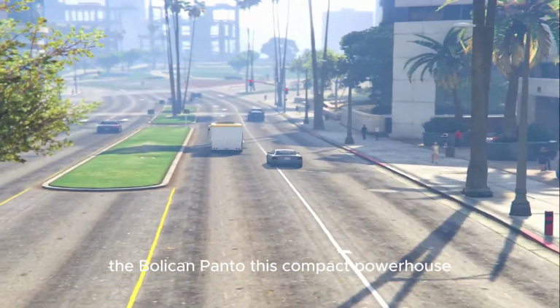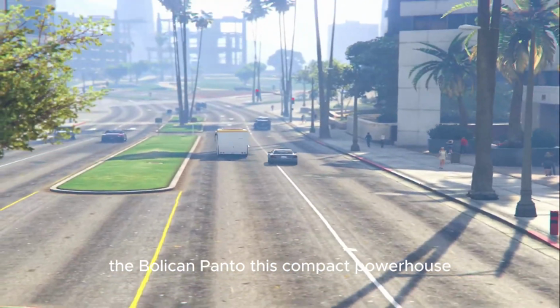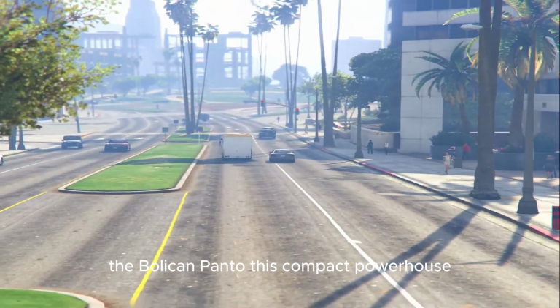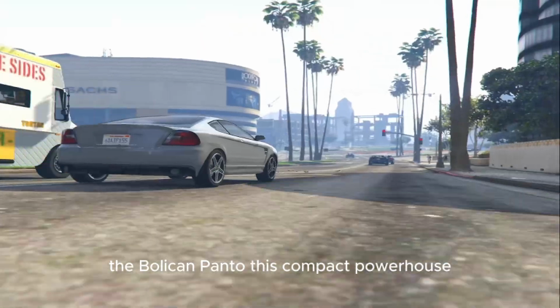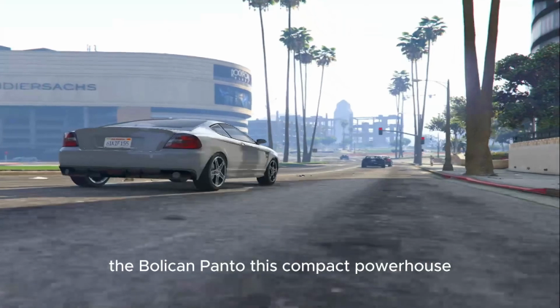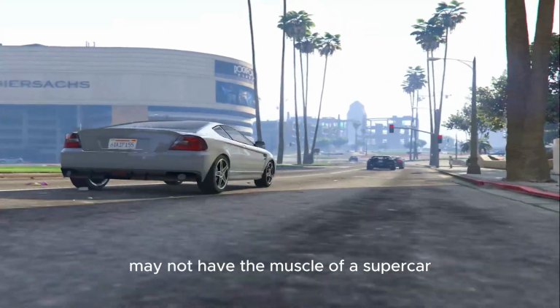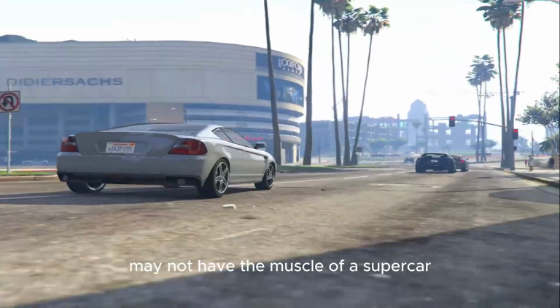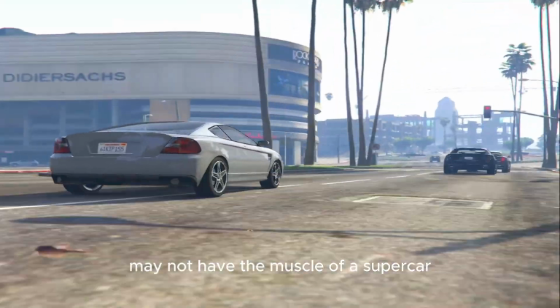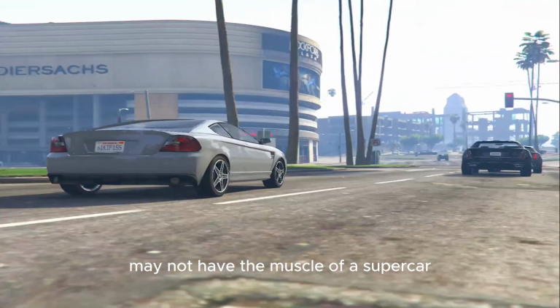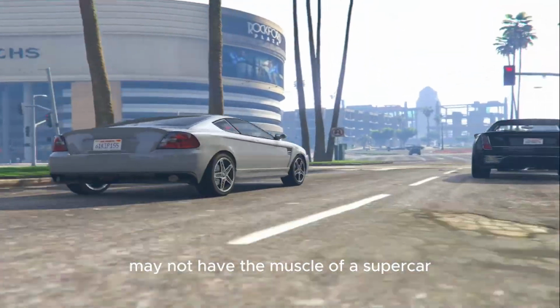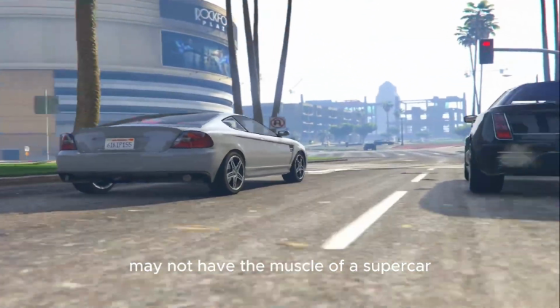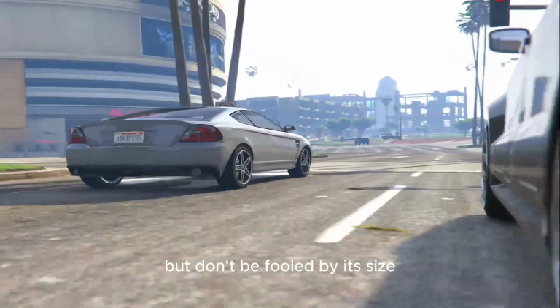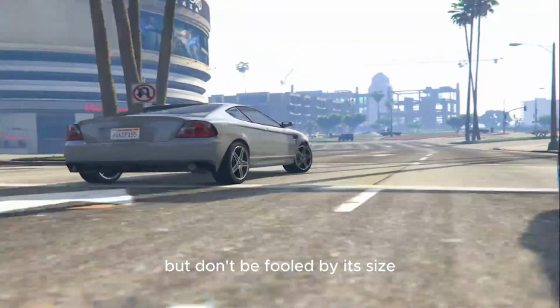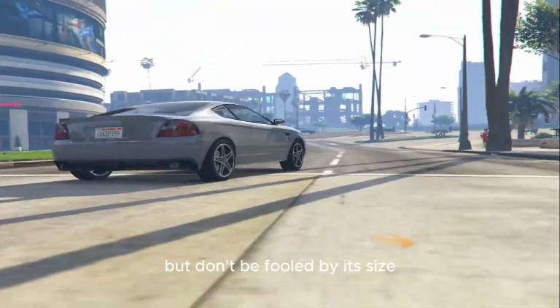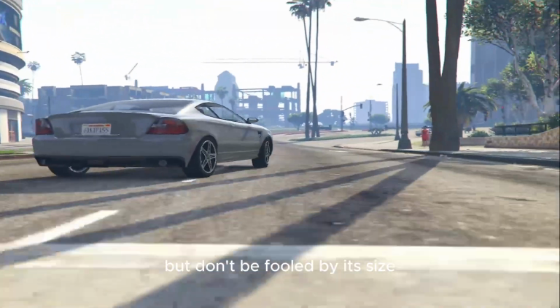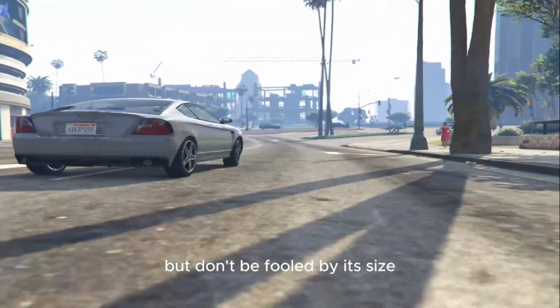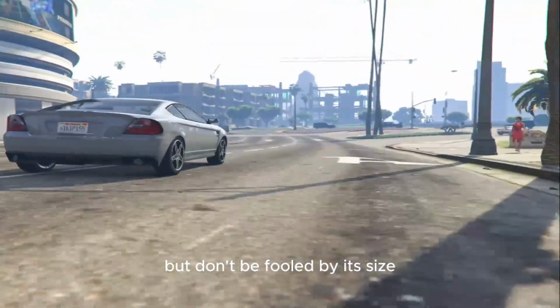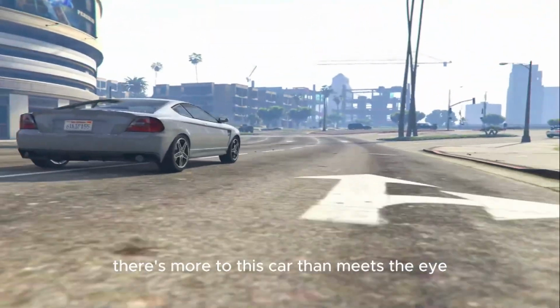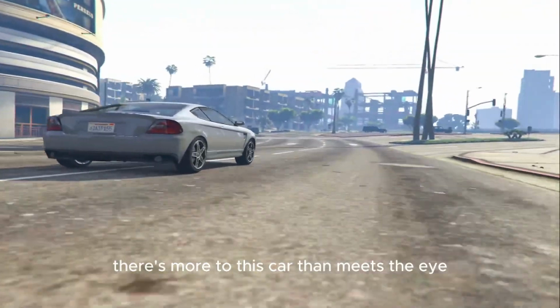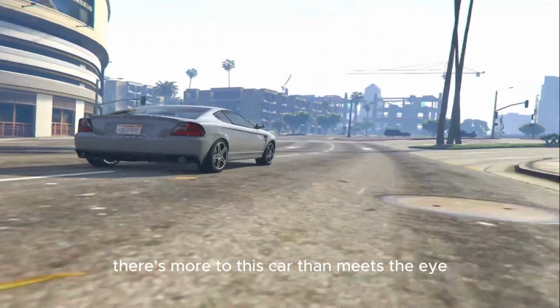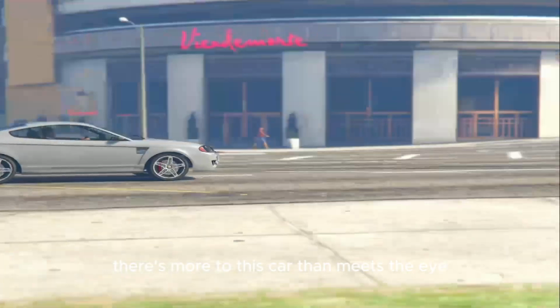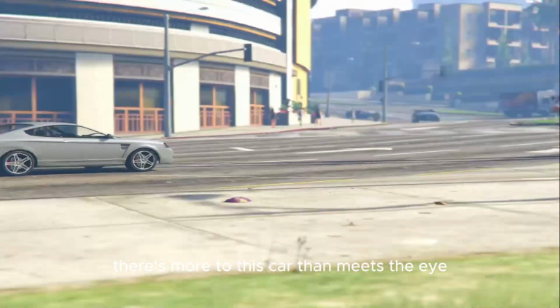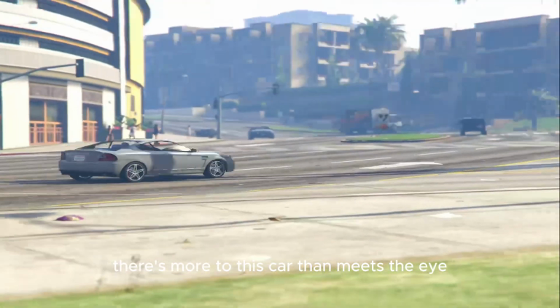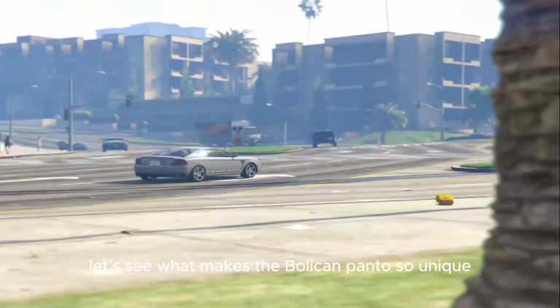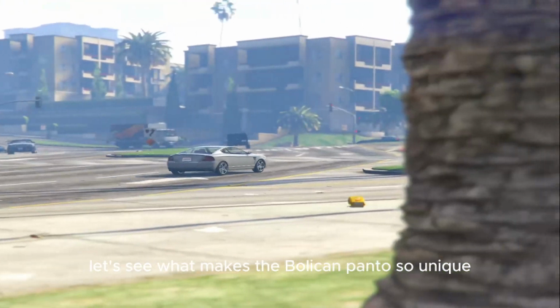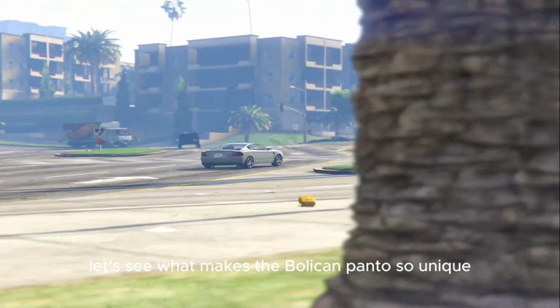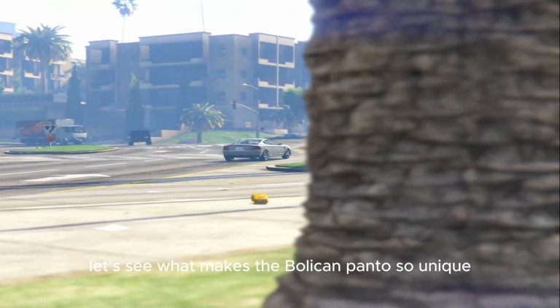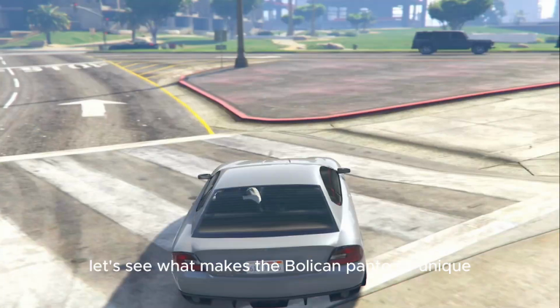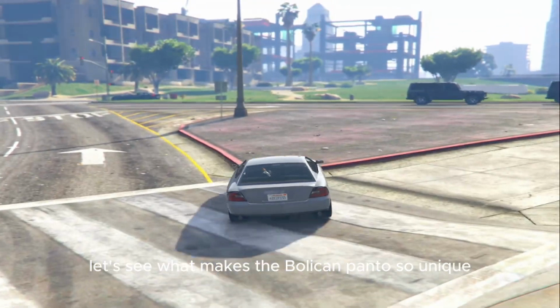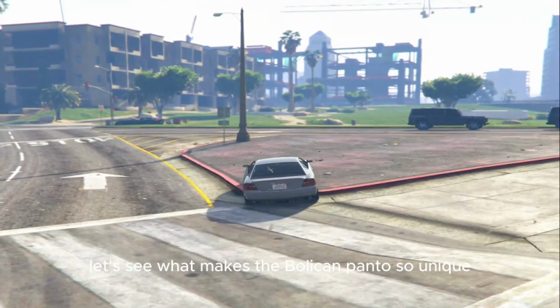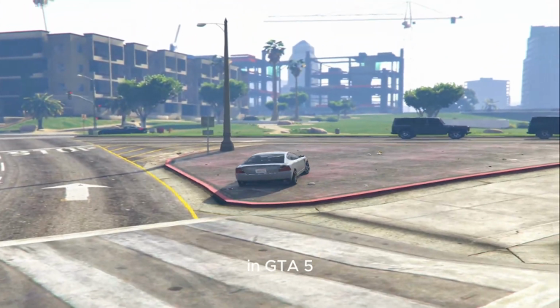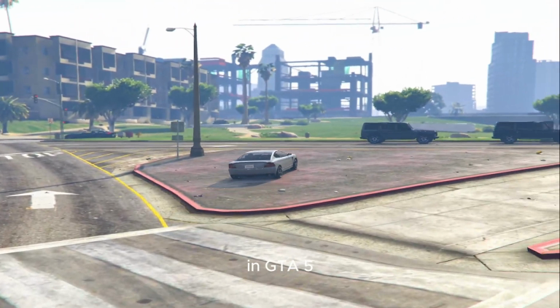This compact powerhouse may not have the muscle of a supercar, but don't be fooled by its size. There's more to this car than meets the eye. Let's see what makes the Bollican Panto so unique in GTA V.